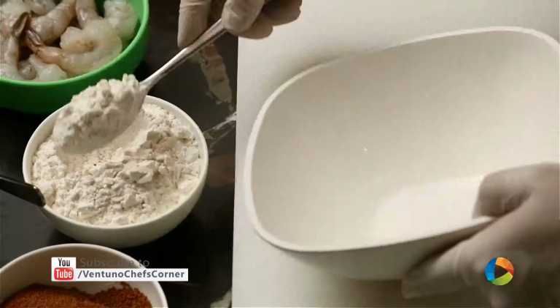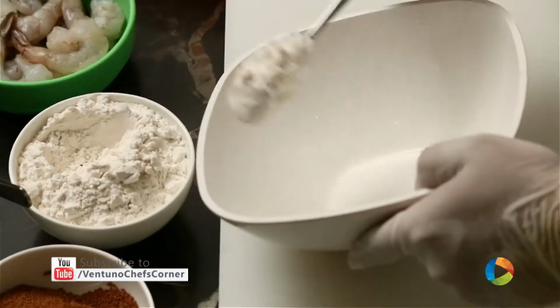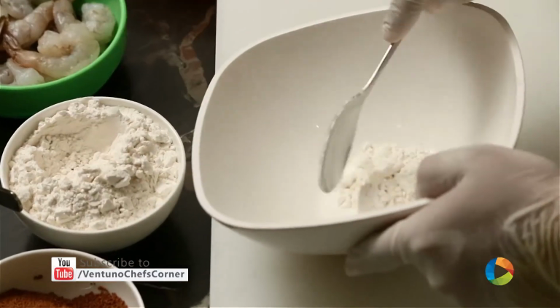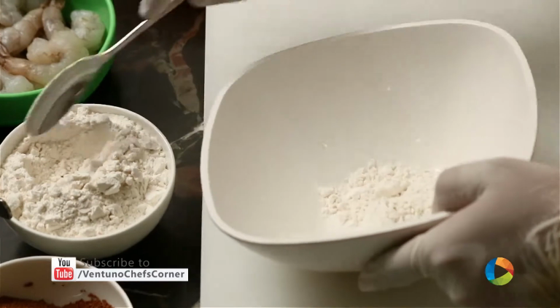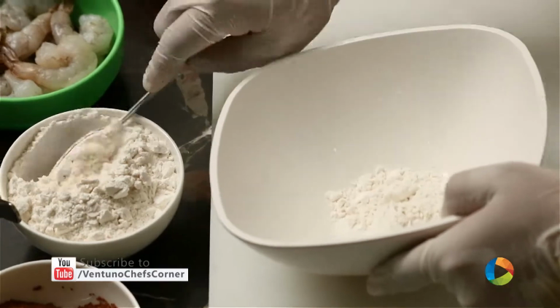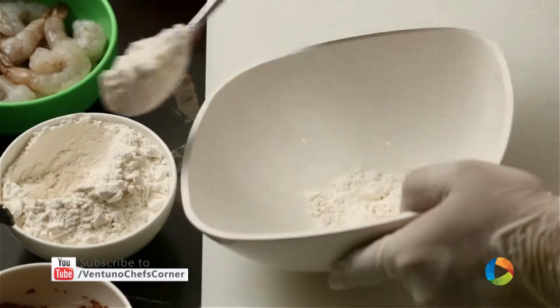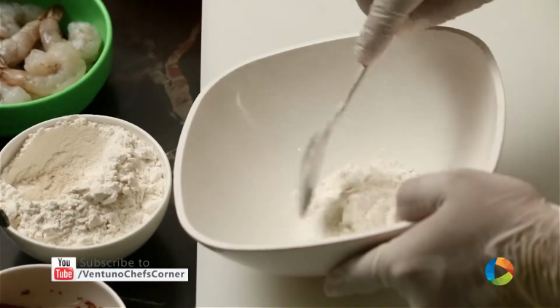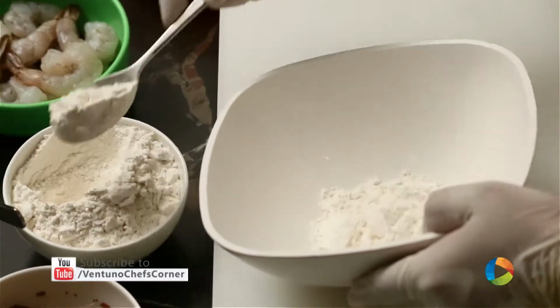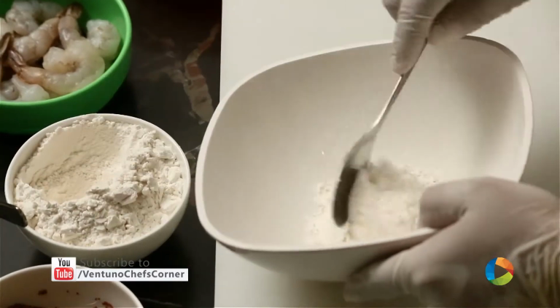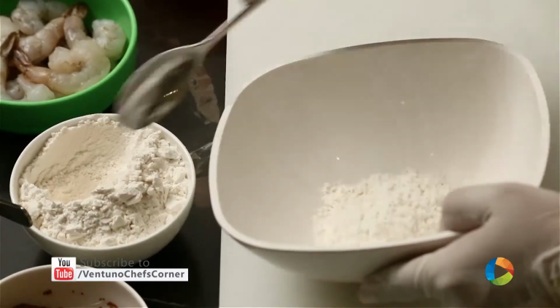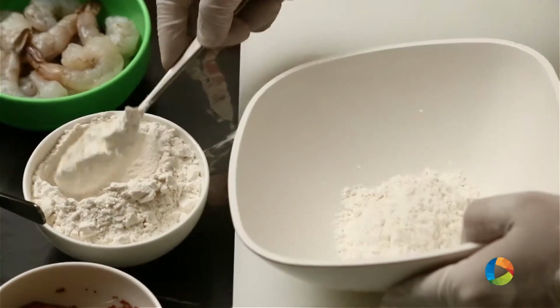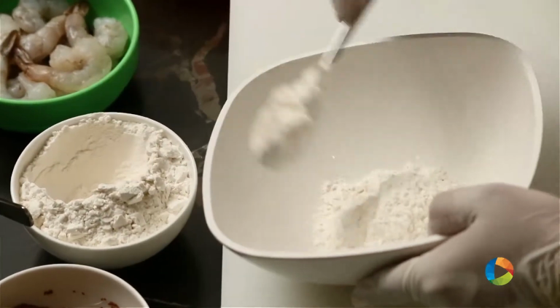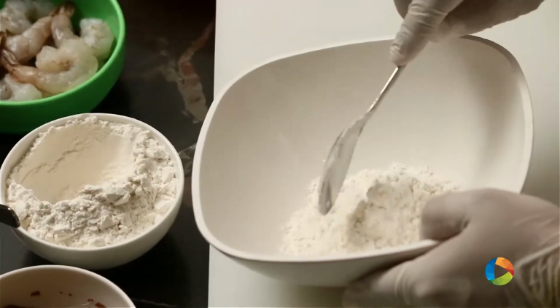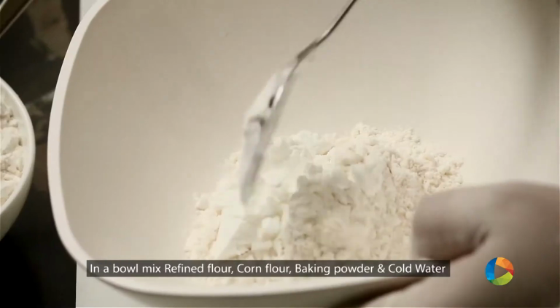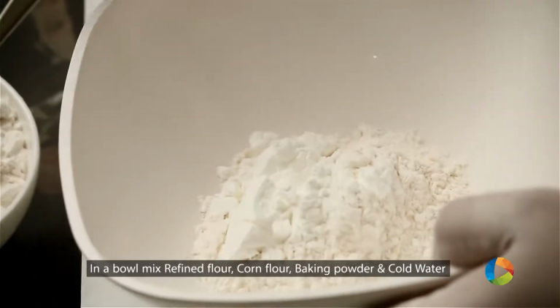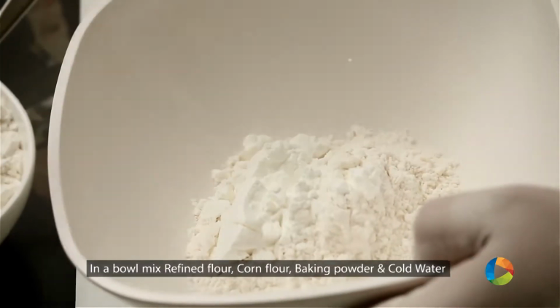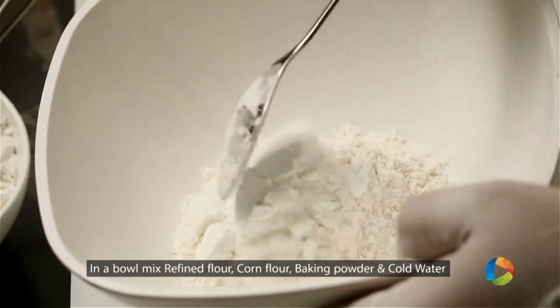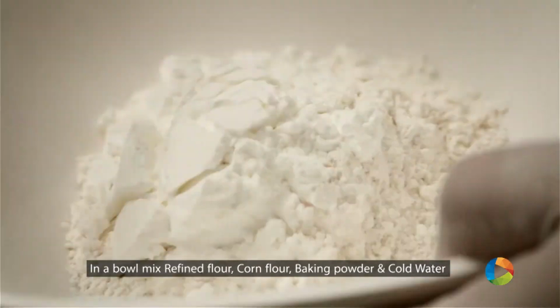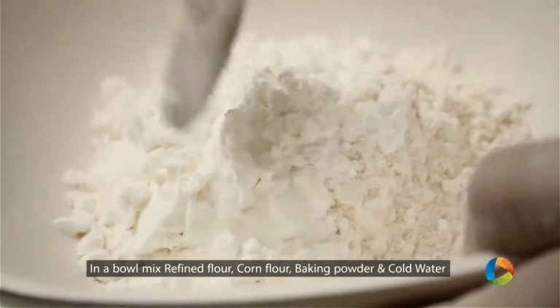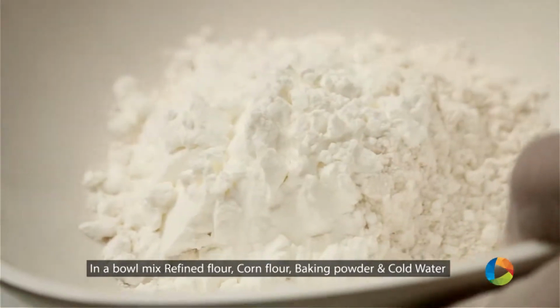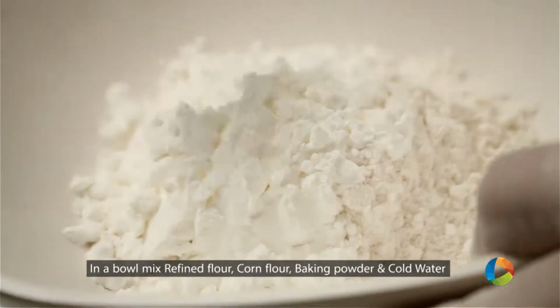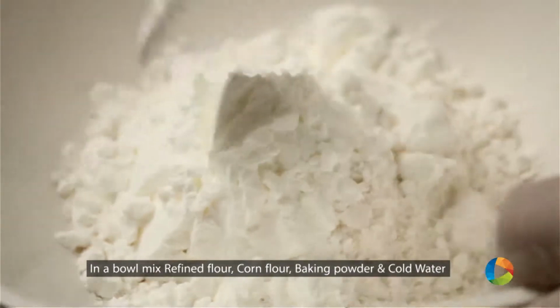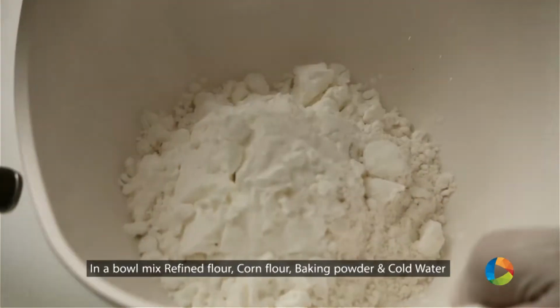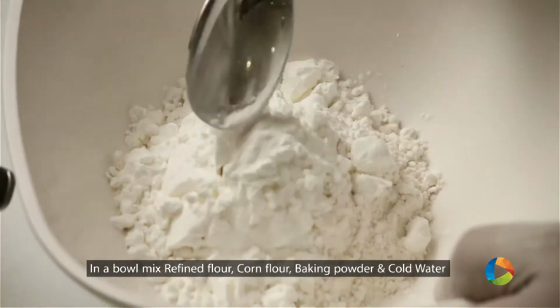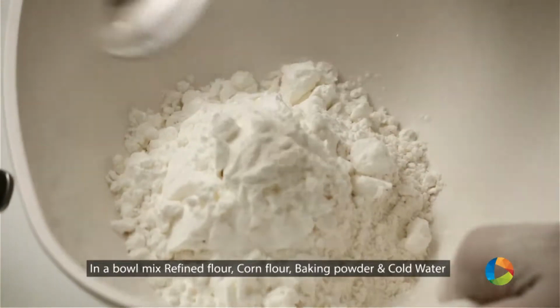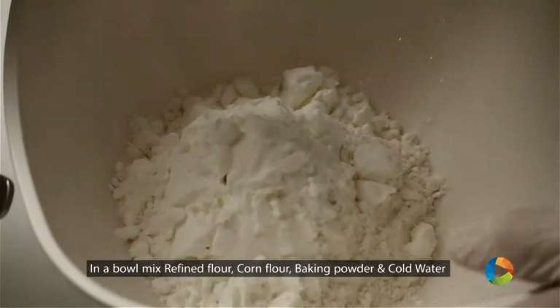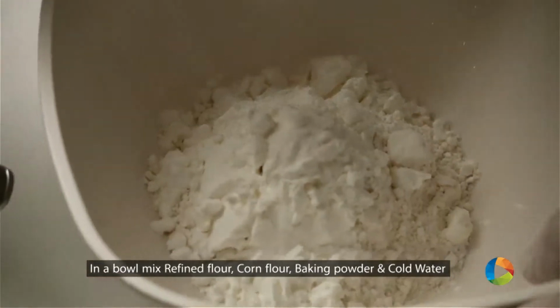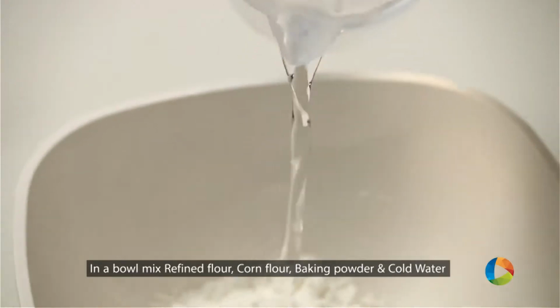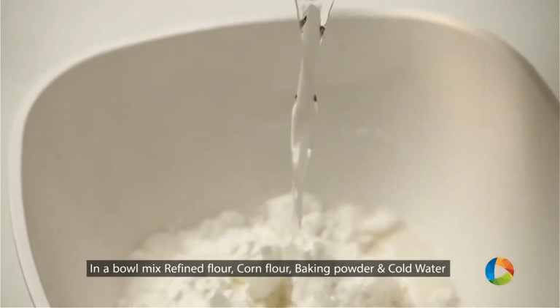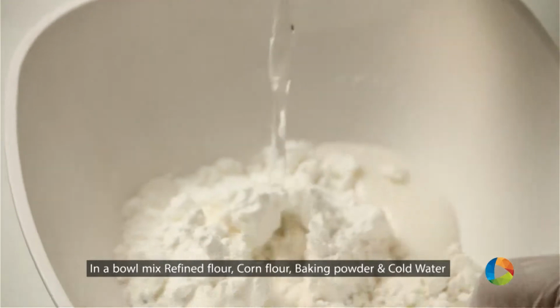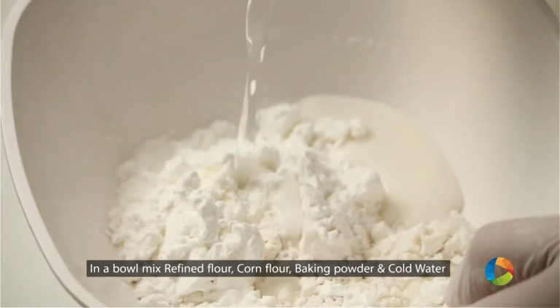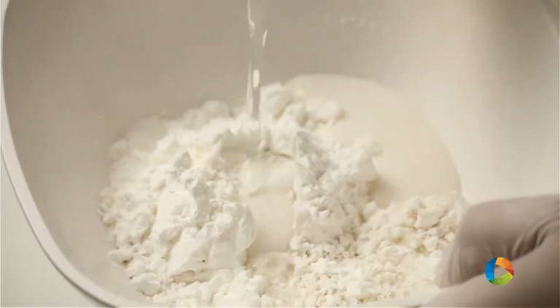So we need four spoons of refined flour. And the same amount, I'll take corn flour, then a pinch of baking powder. We'll add some chilled water to it.